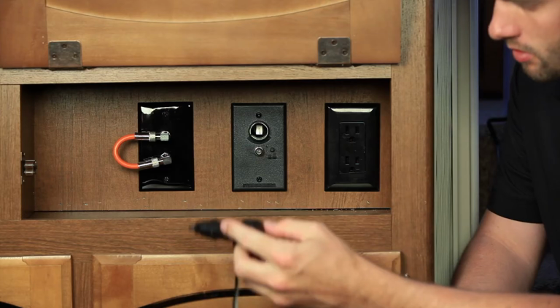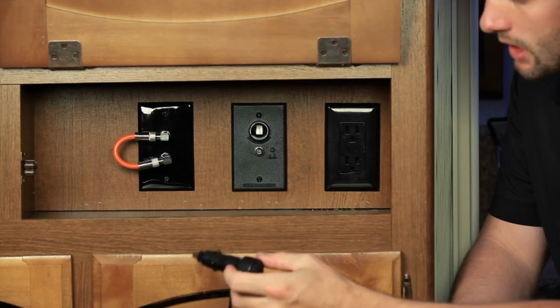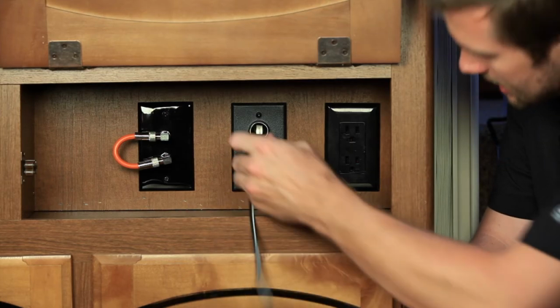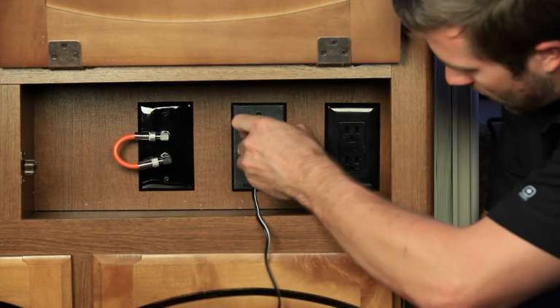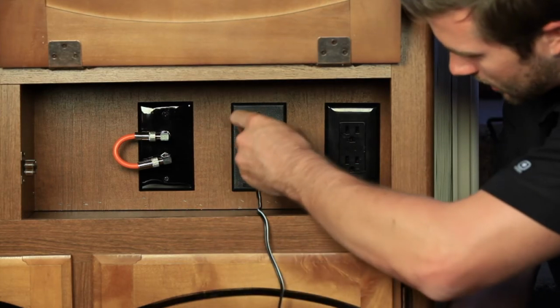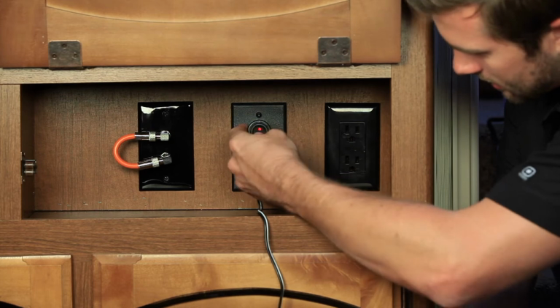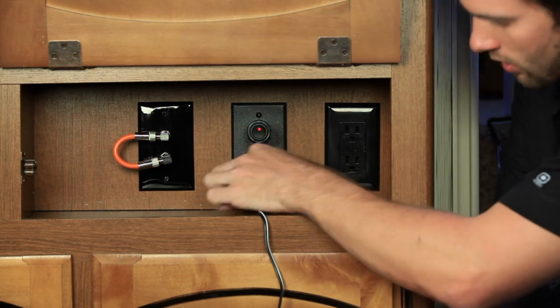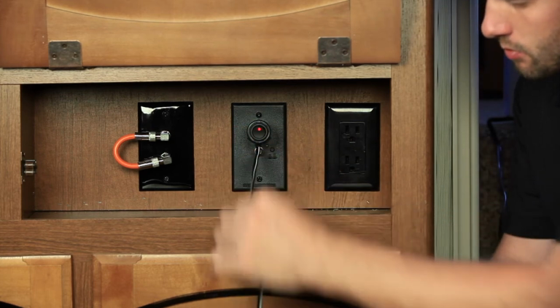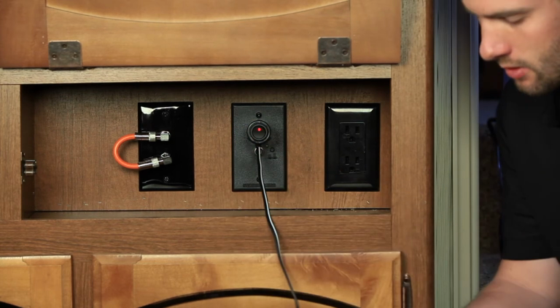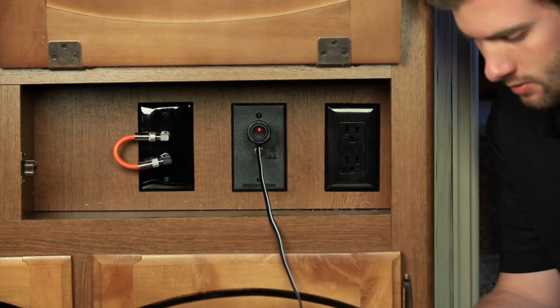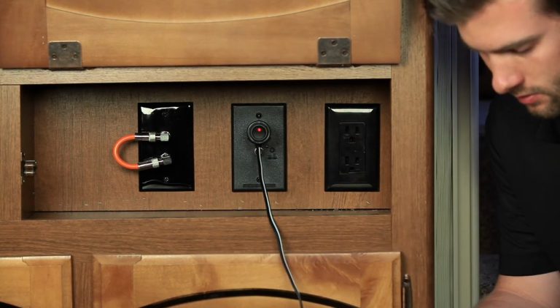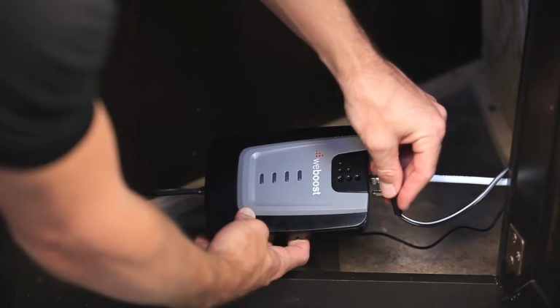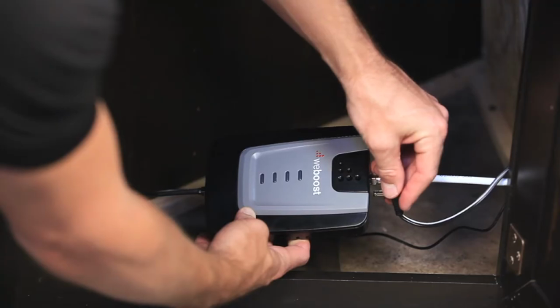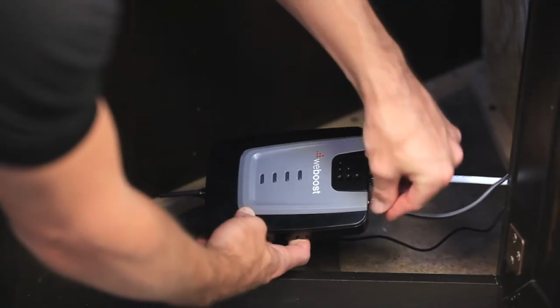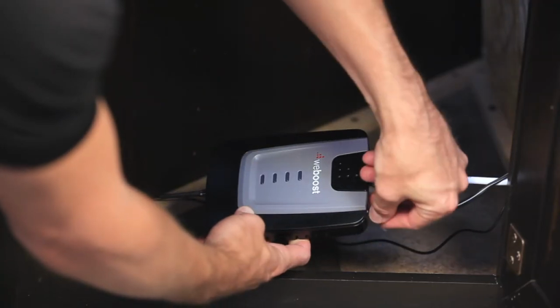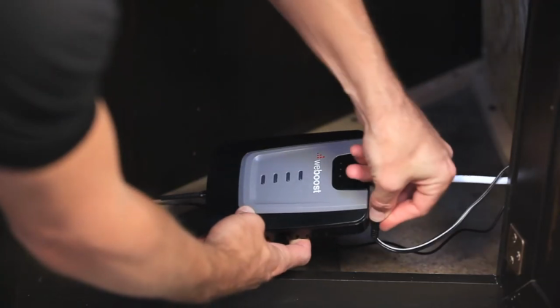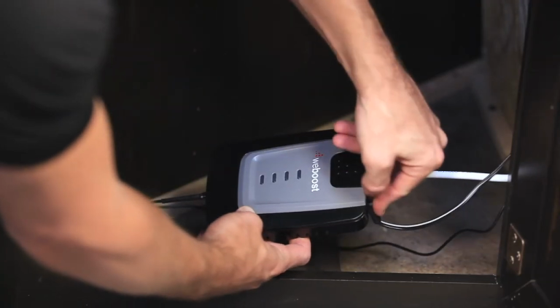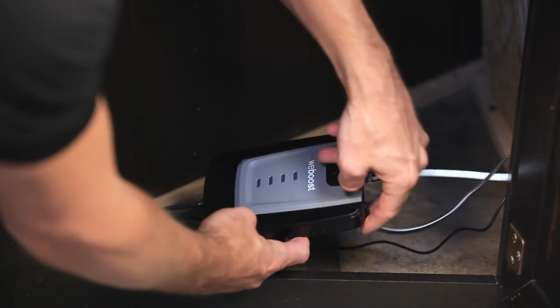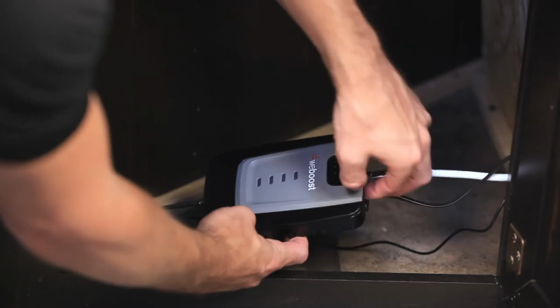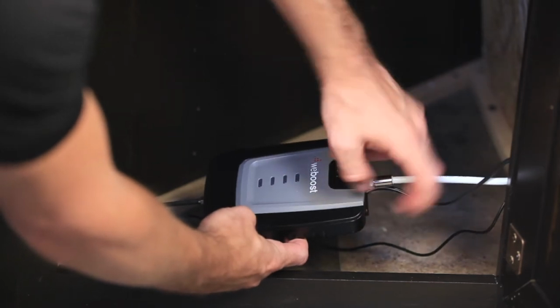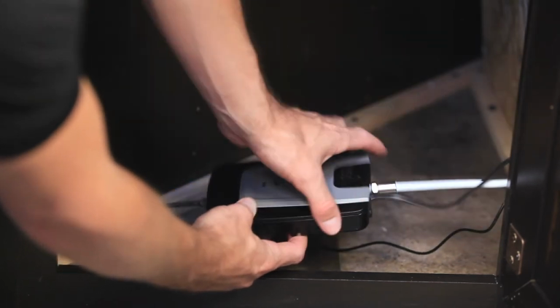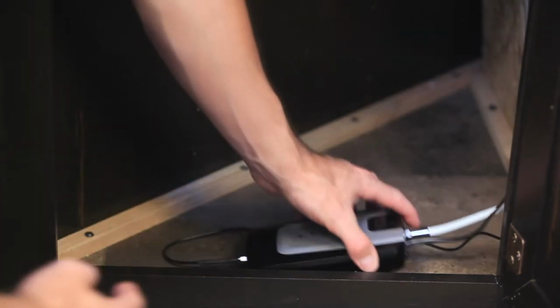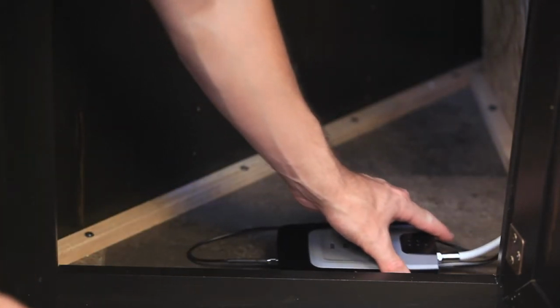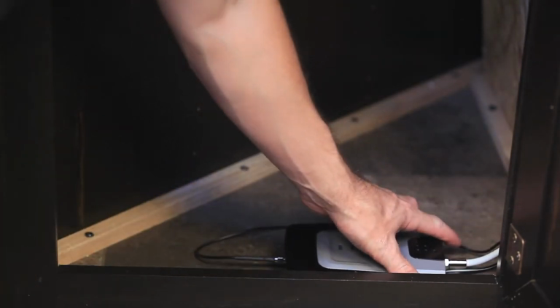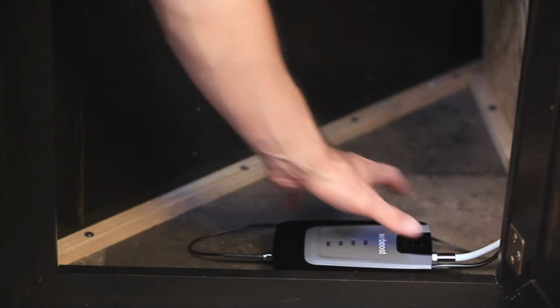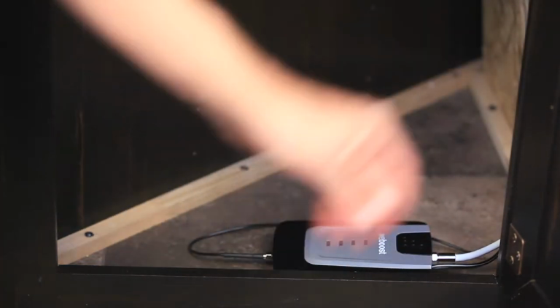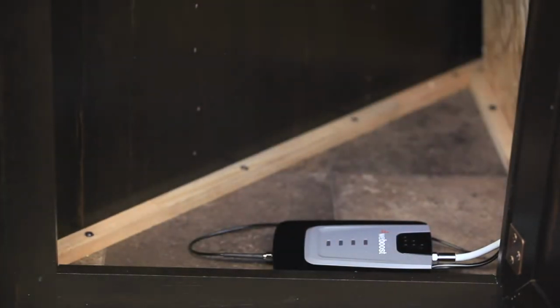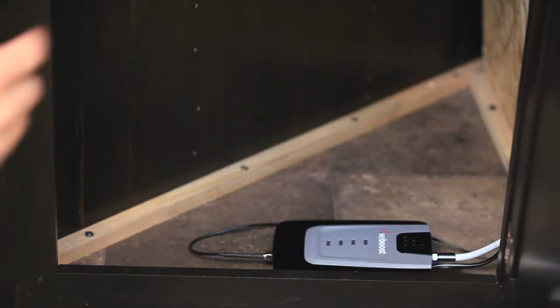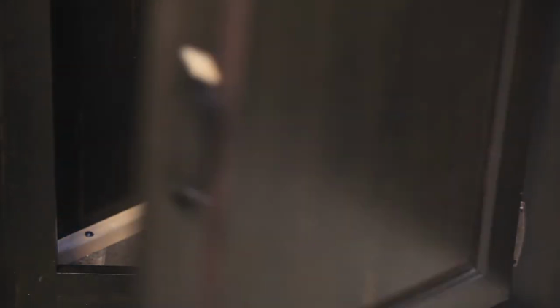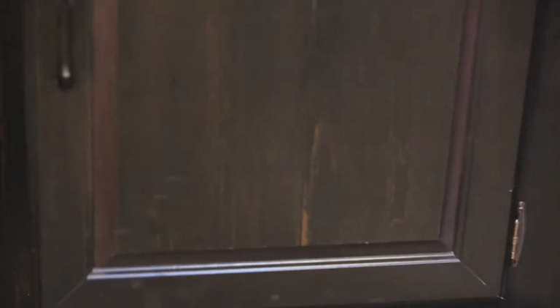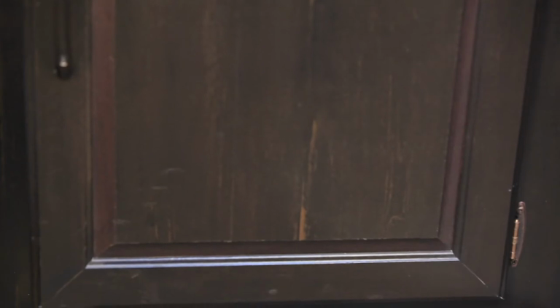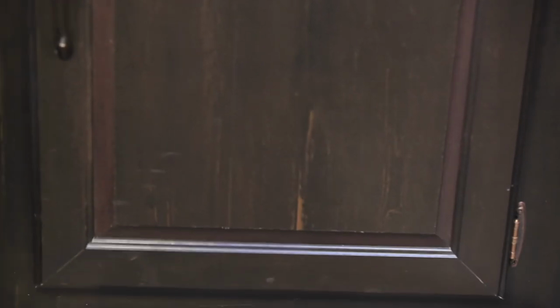Plug in the DC power supply and run it to the booster. Plug in the power supply to the booster, and you can place it in a cabinet or somewhere out of sight, but make sure there's adequate ventilation.